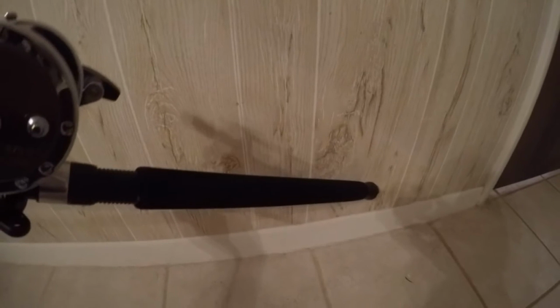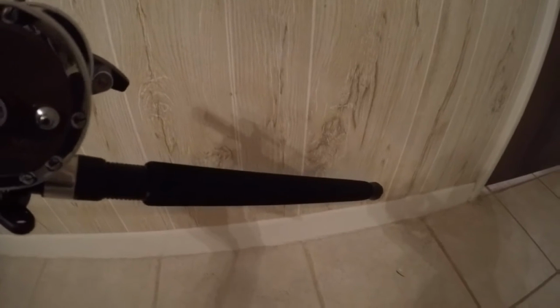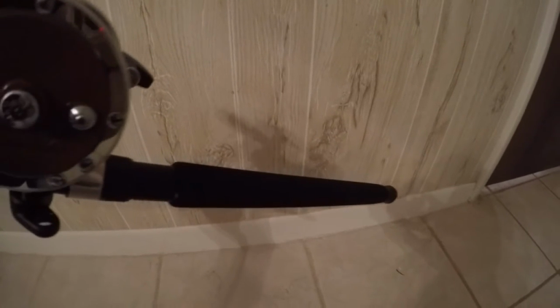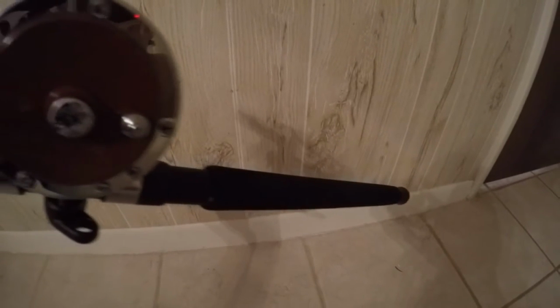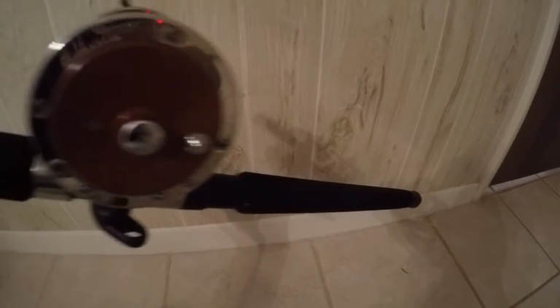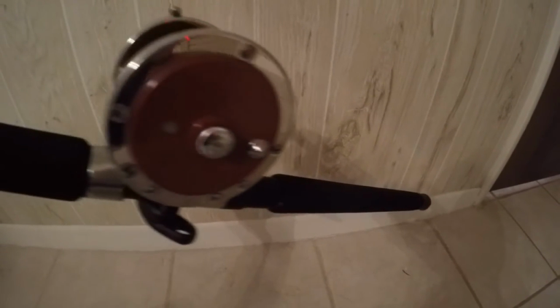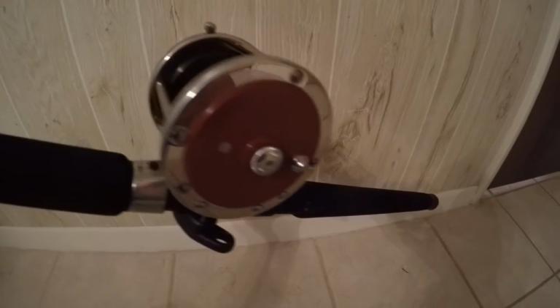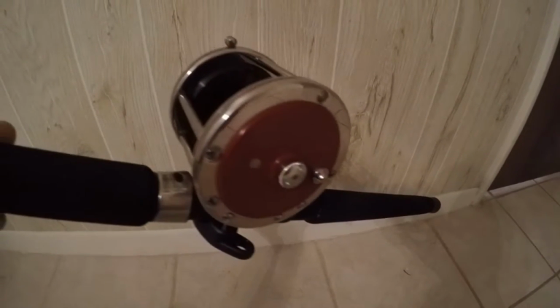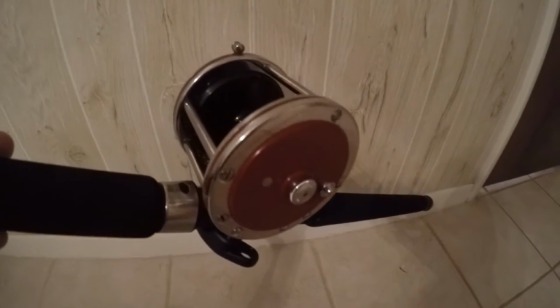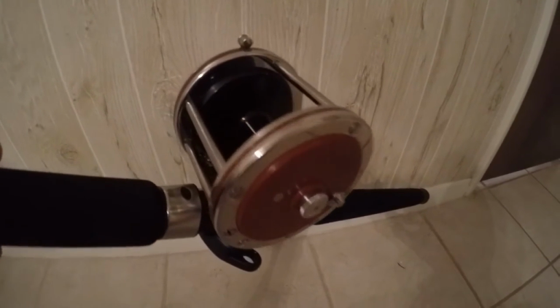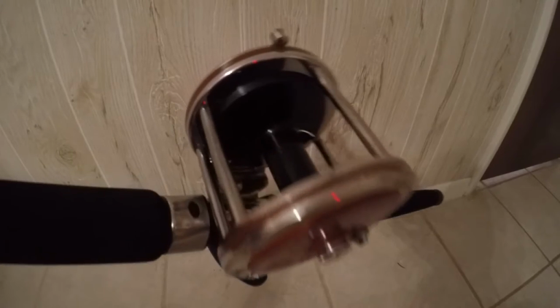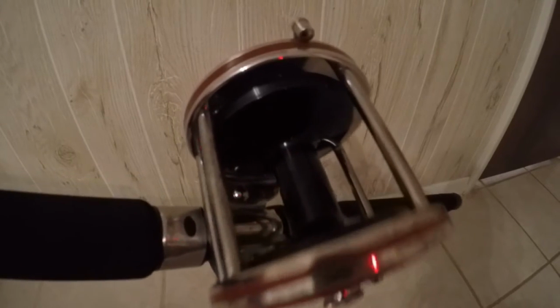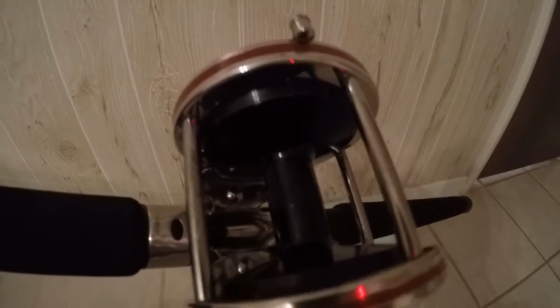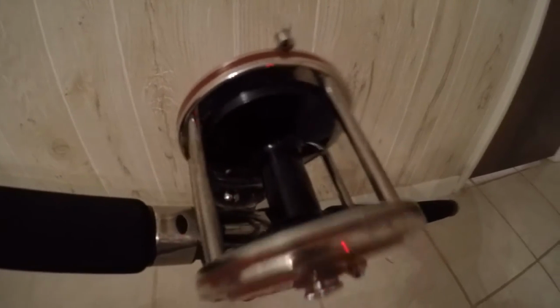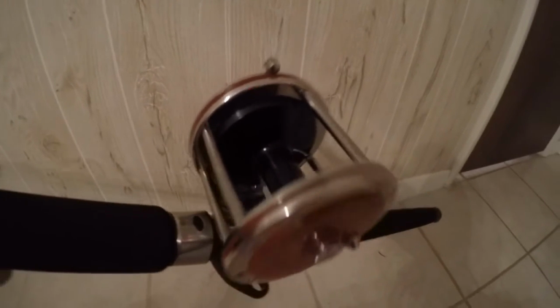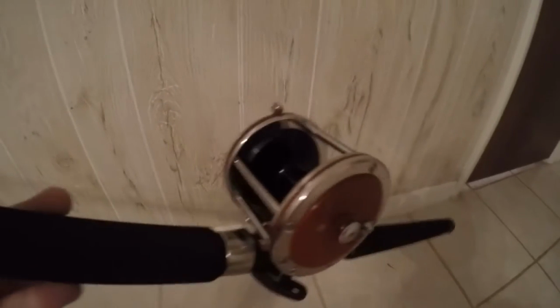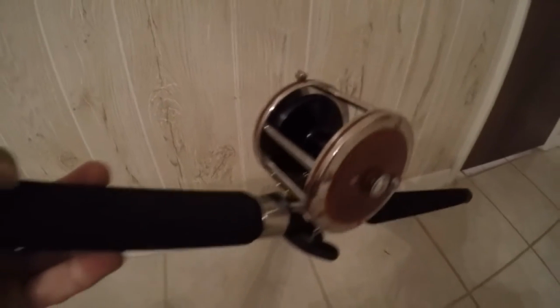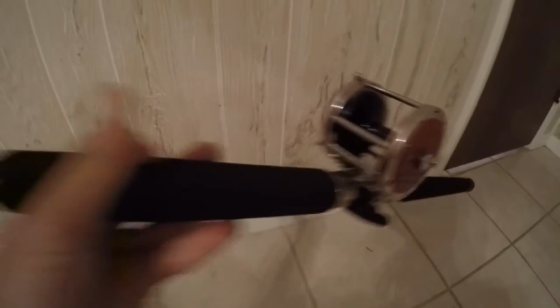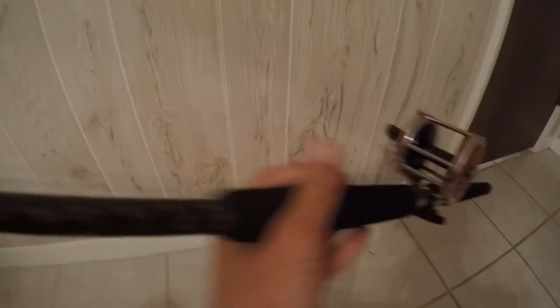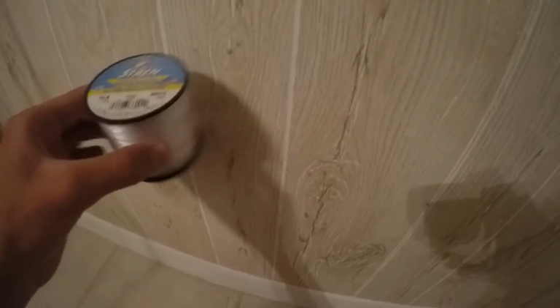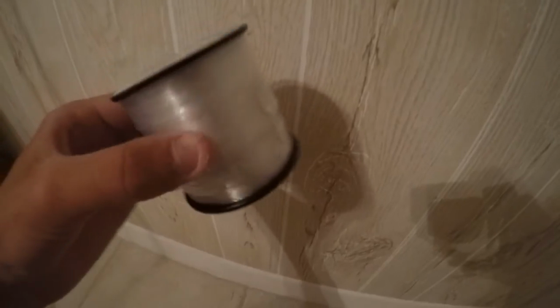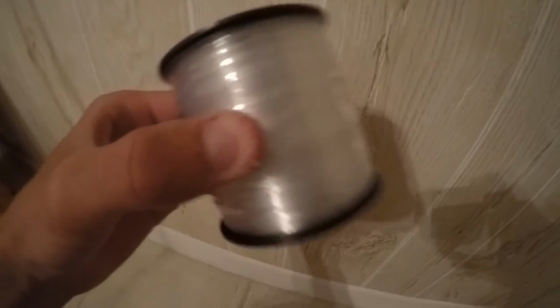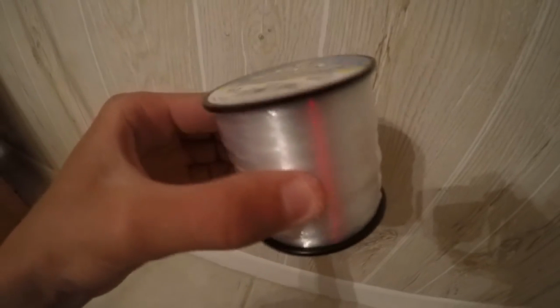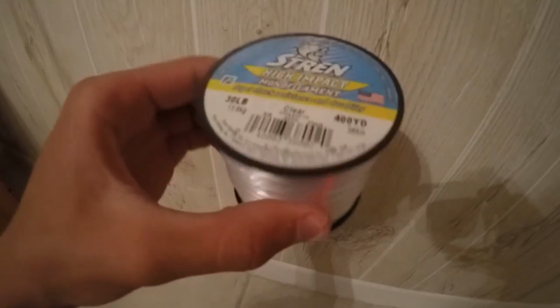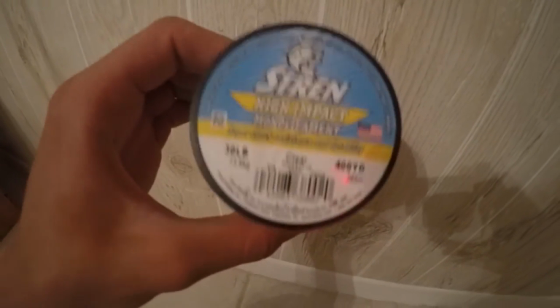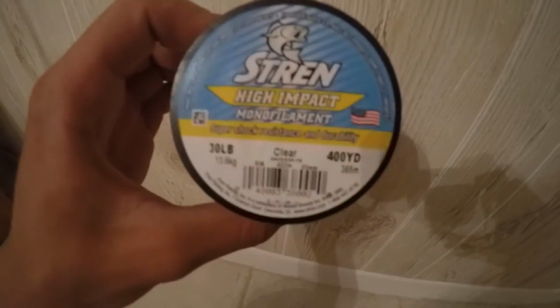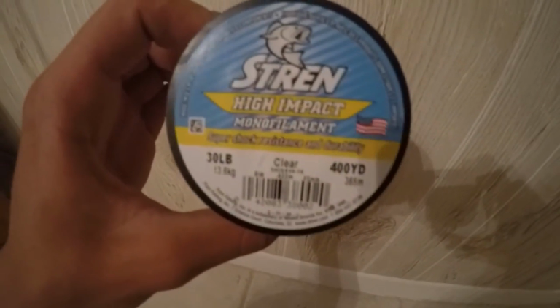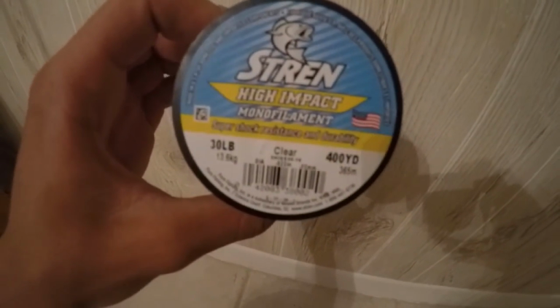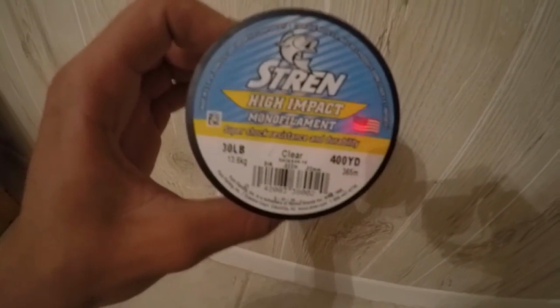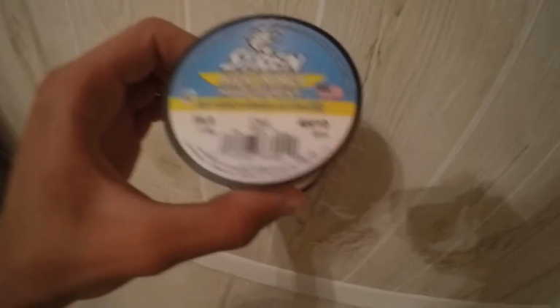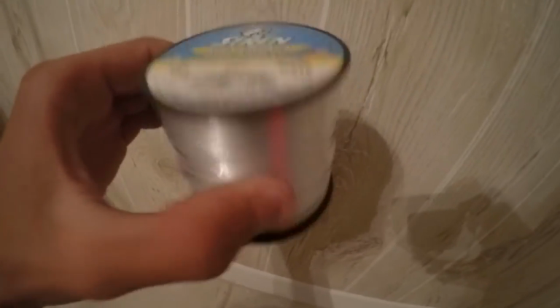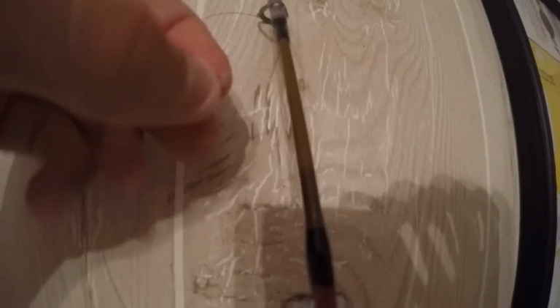What is going on guys? Welcome back to another video. Today I just got a quick tutorial for you guys on how to spool up a conventional reel. Very simple, but it can make all the difference when fishing. Just got some straight mono here — any brand is good.